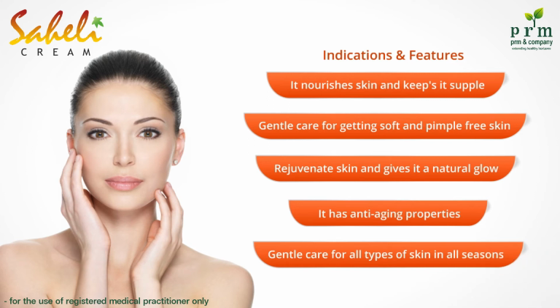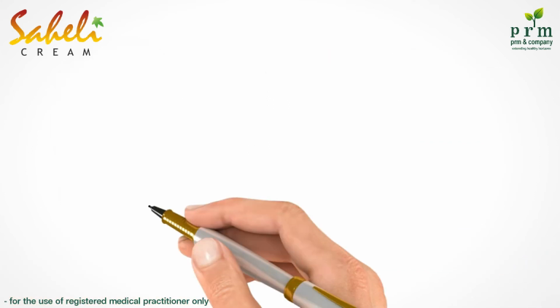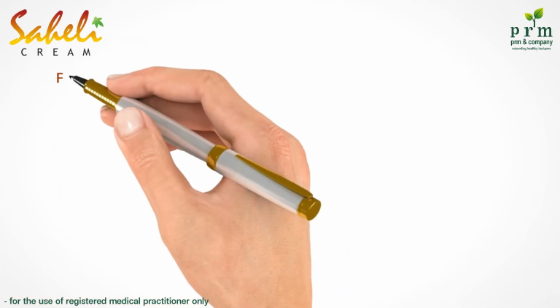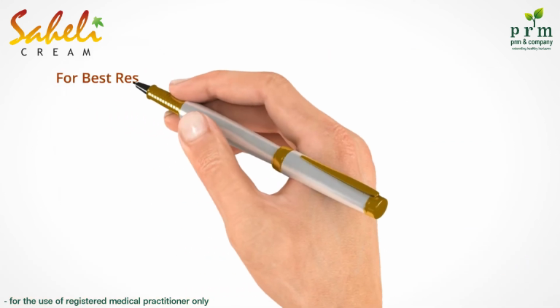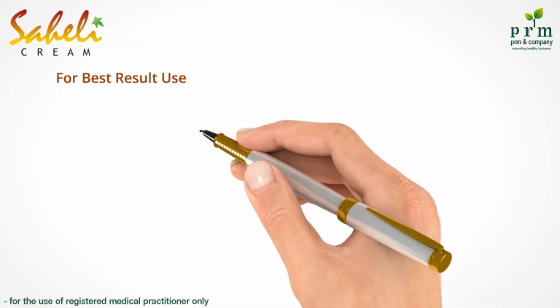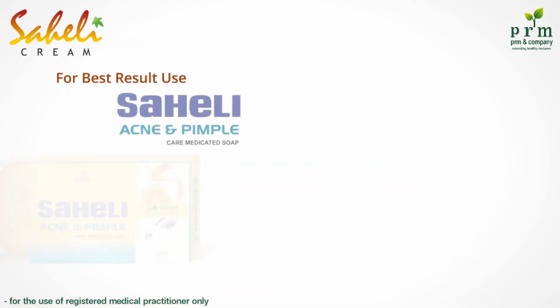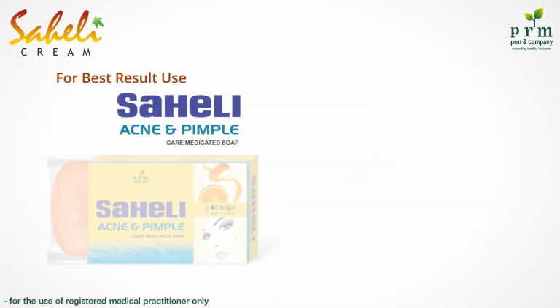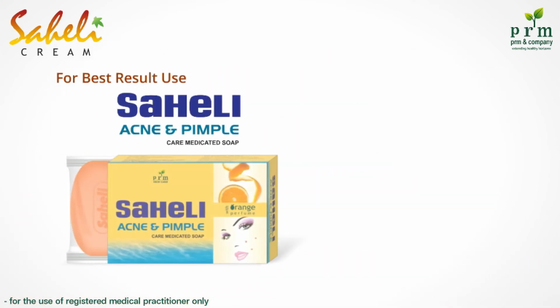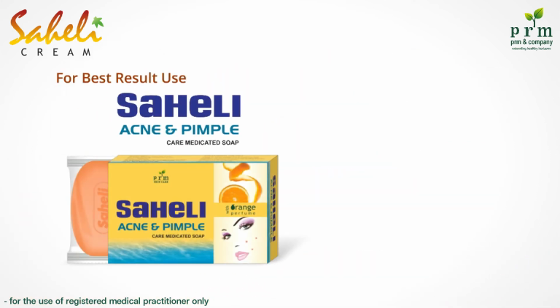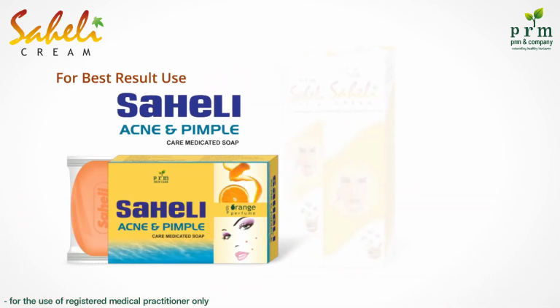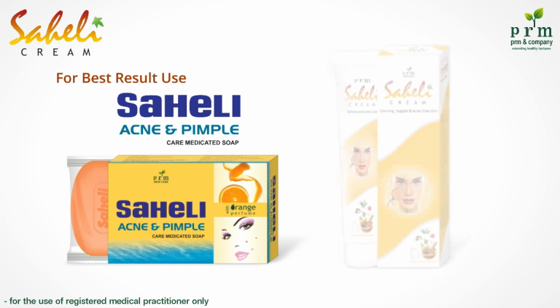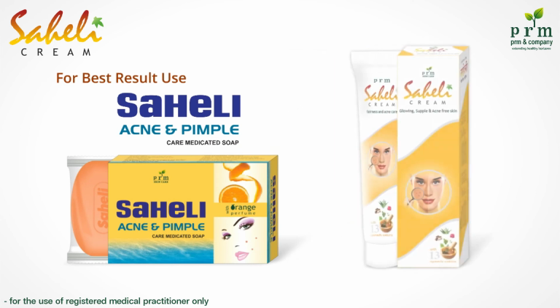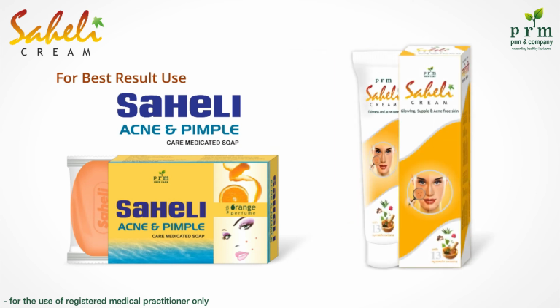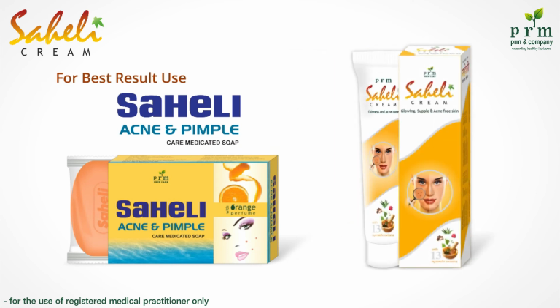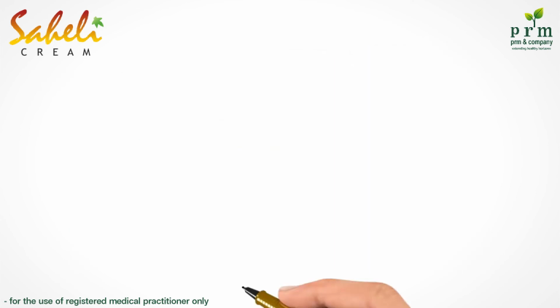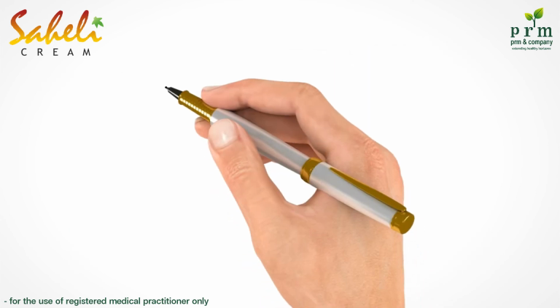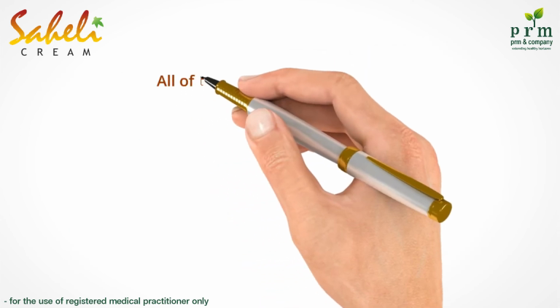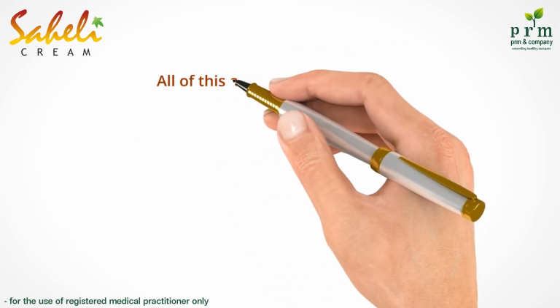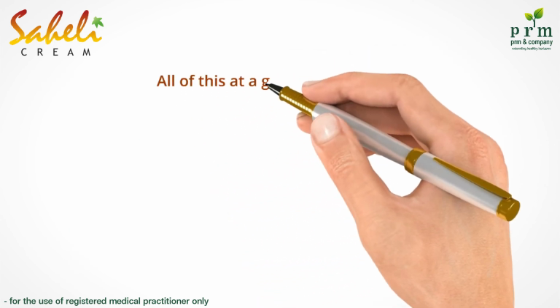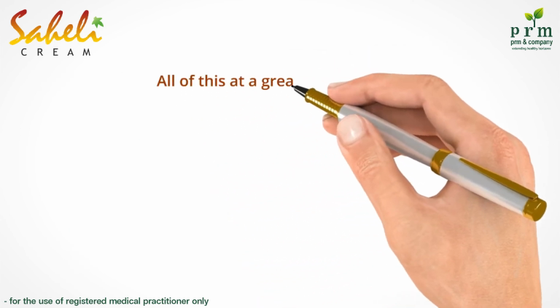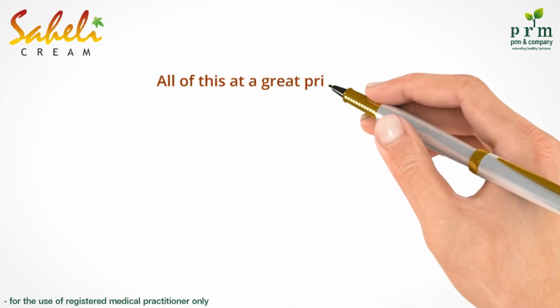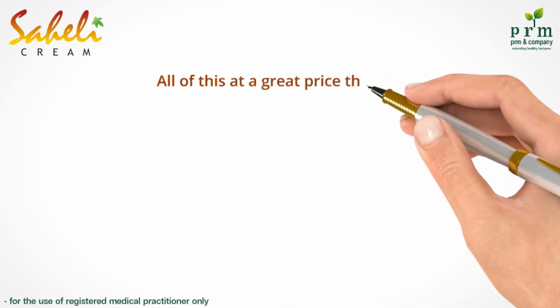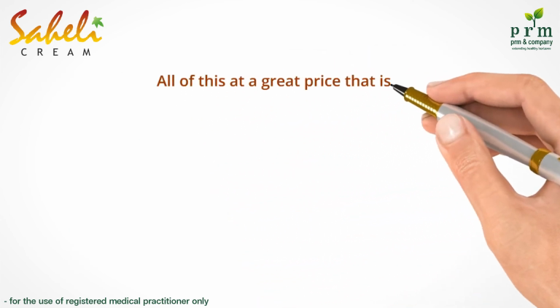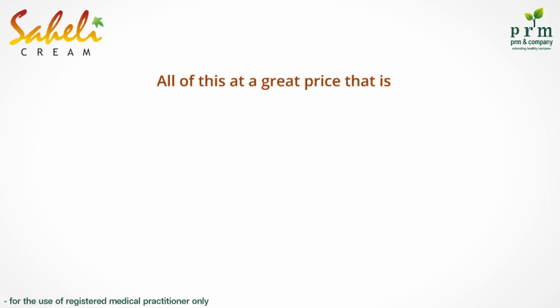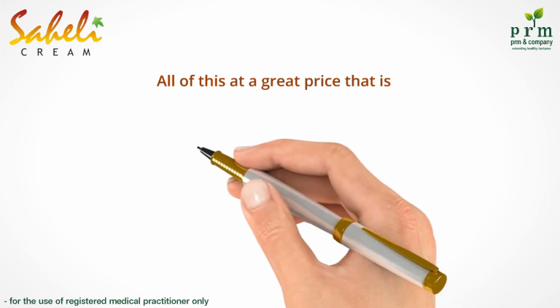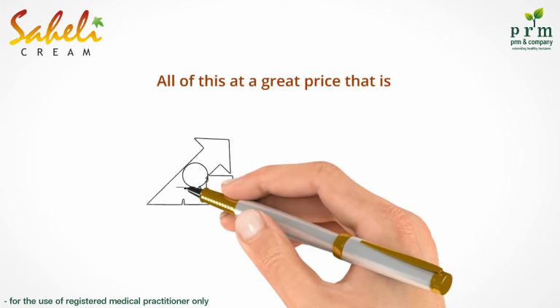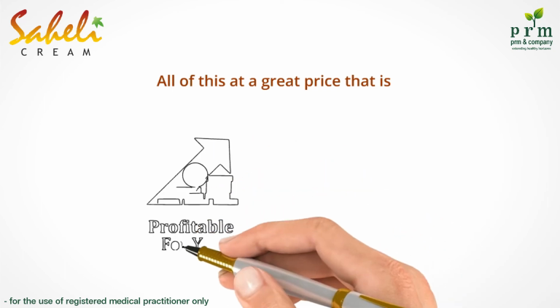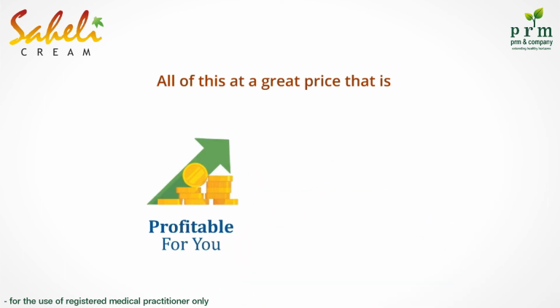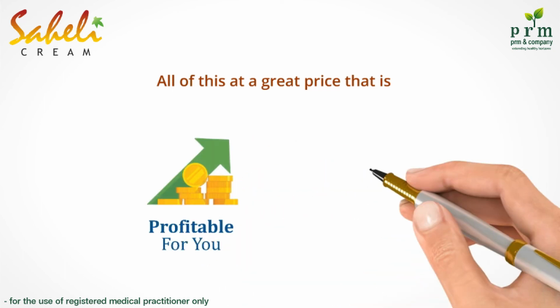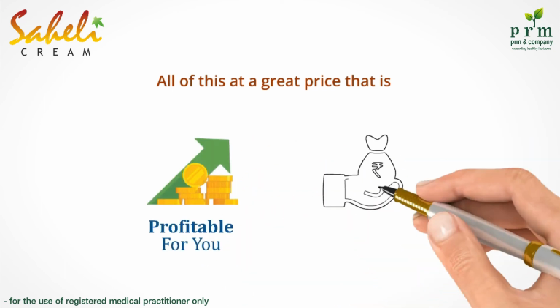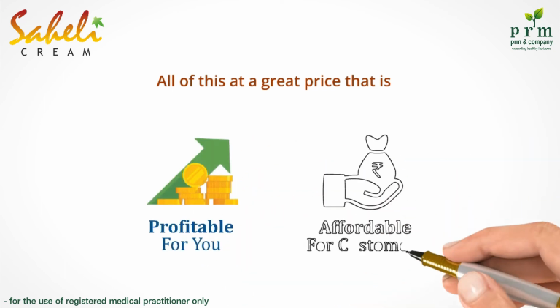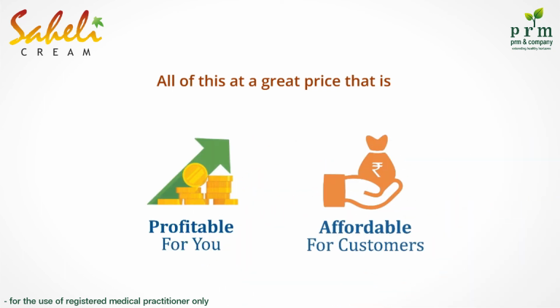For best results, use Sayali soap along with Sayali cream. We are offering you all of this at a great price that is profitable for you and affordable for the customer.